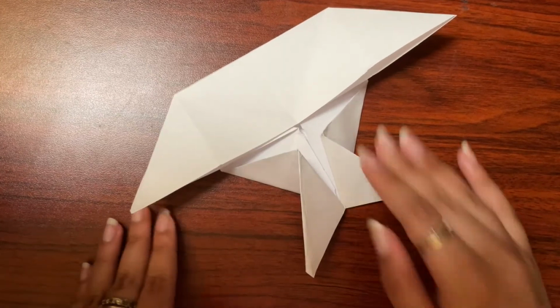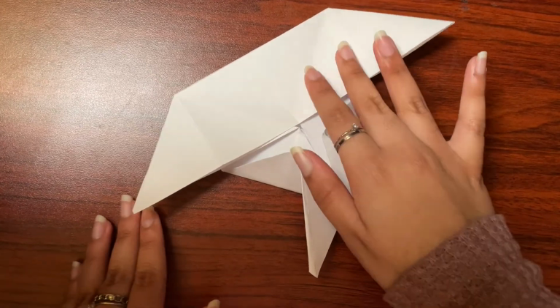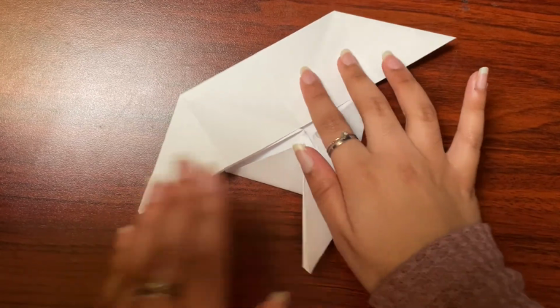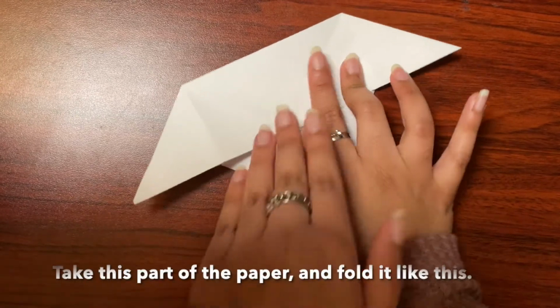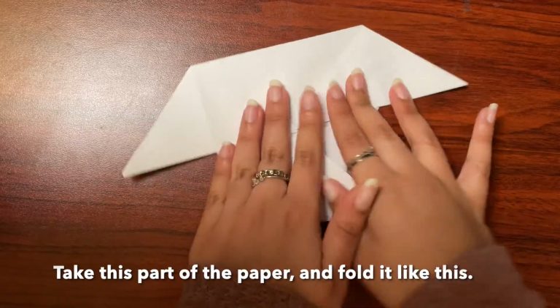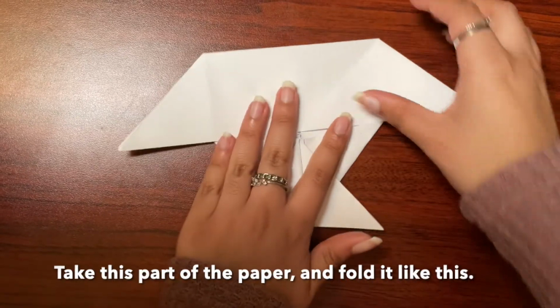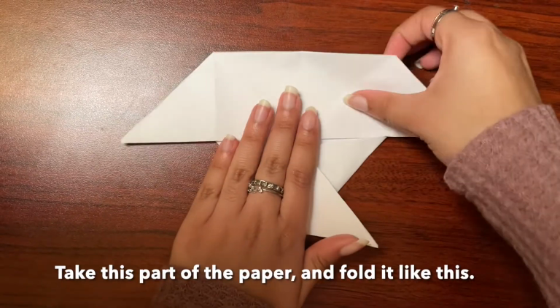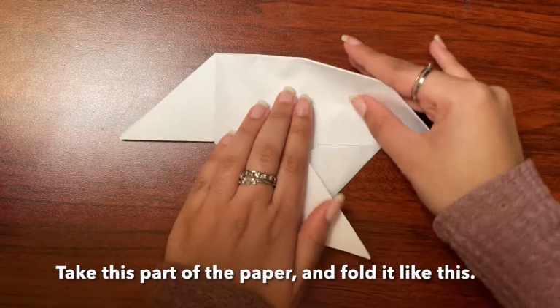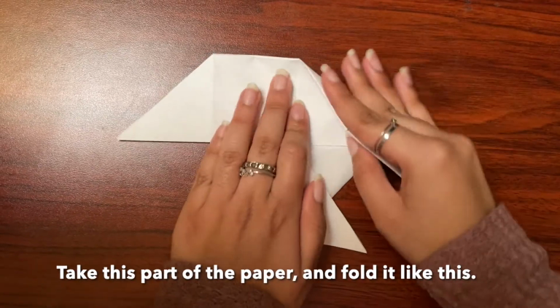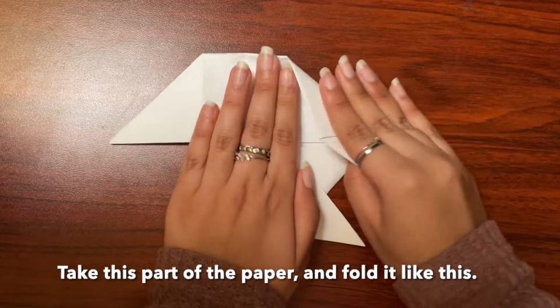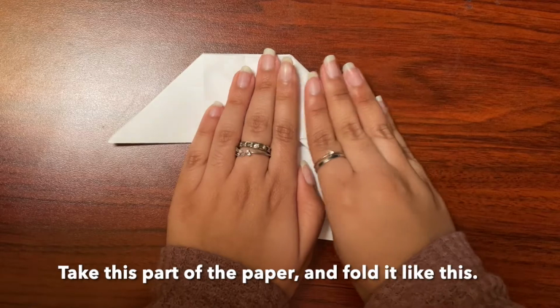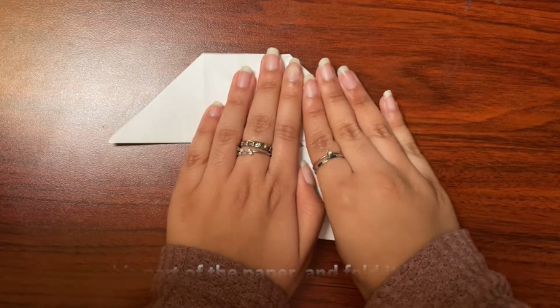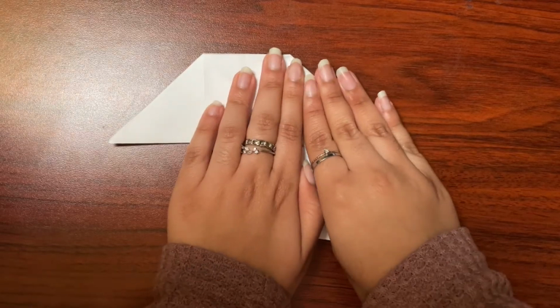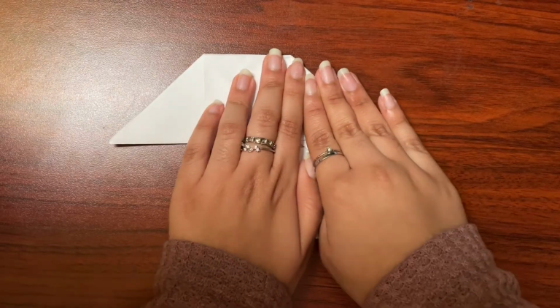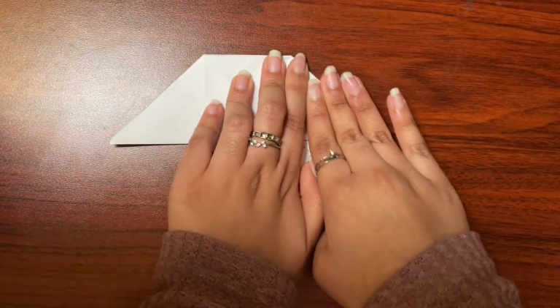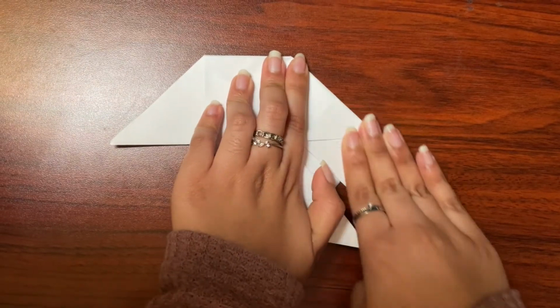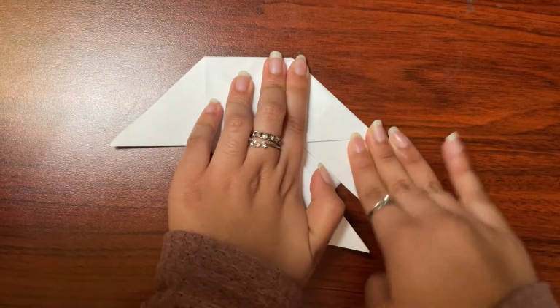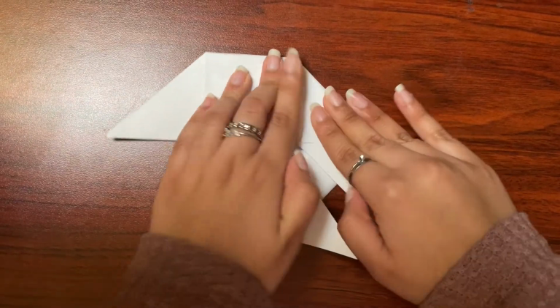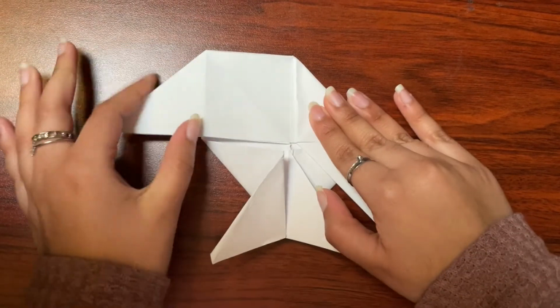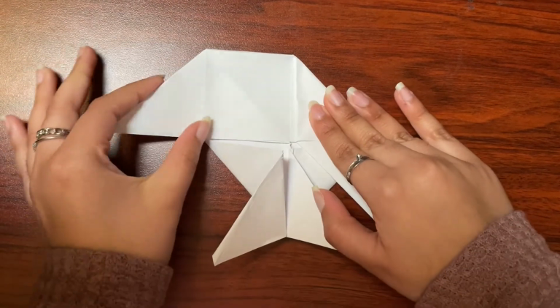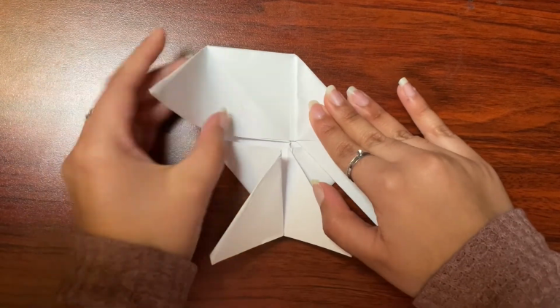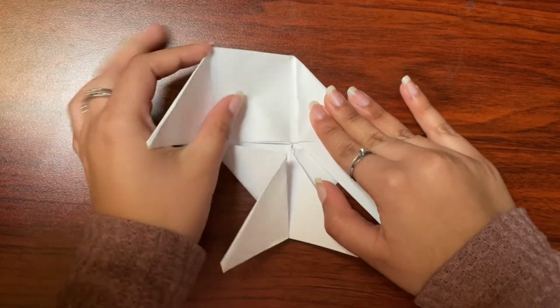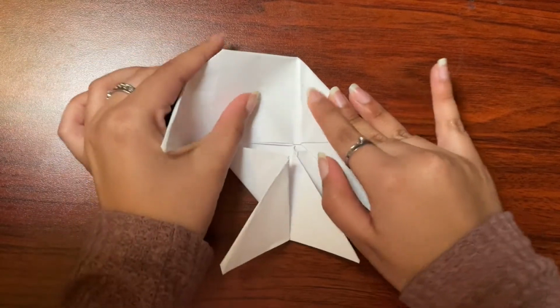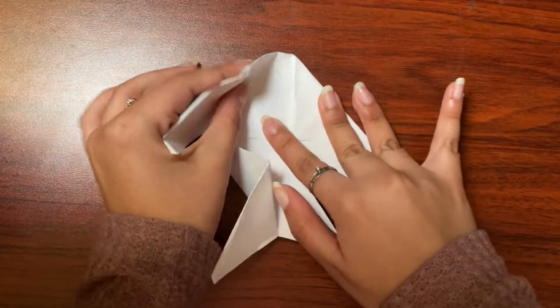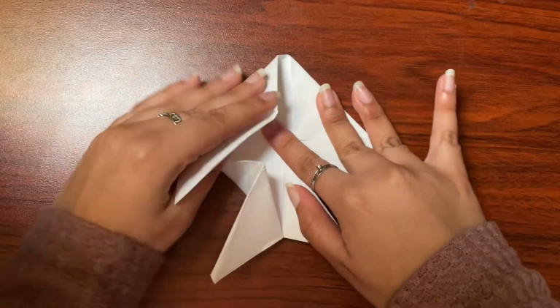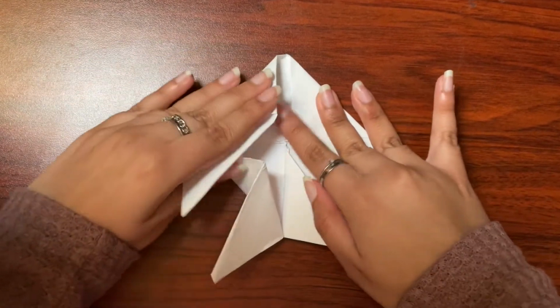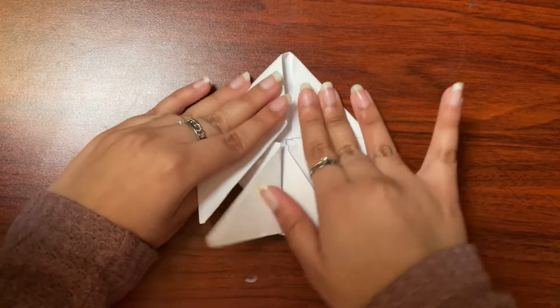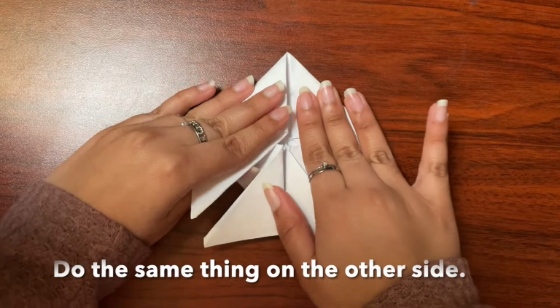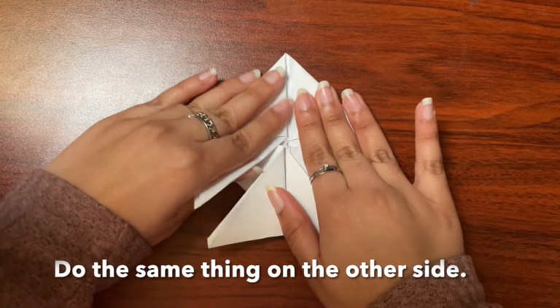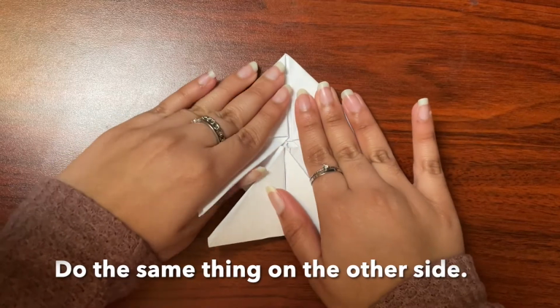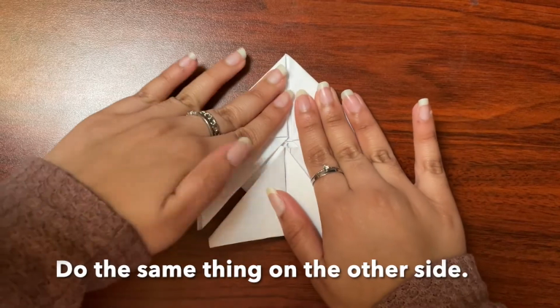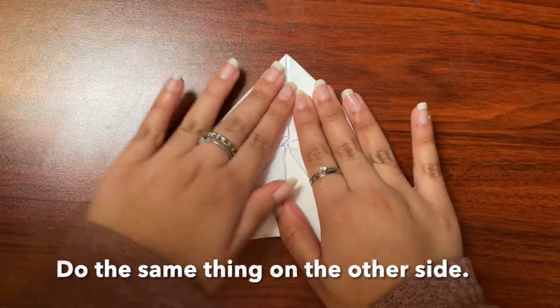Now take the rest of the paper and fold it like this, and do the same thing on the other side.